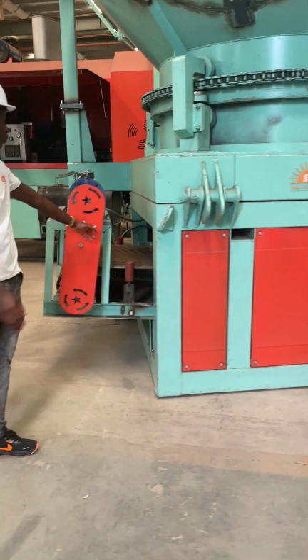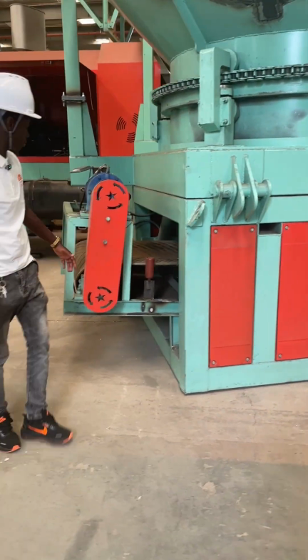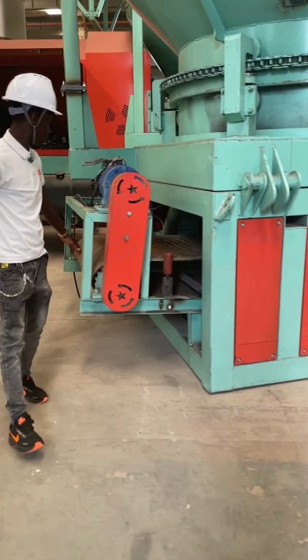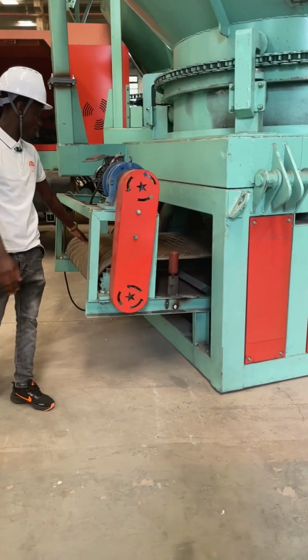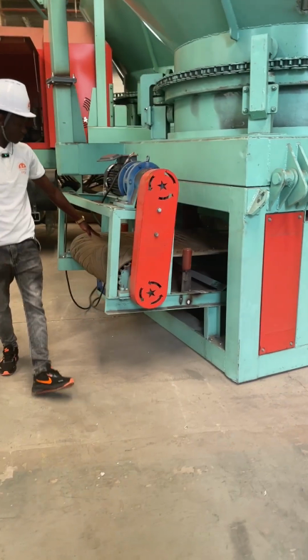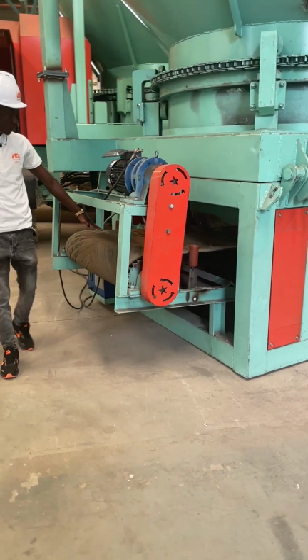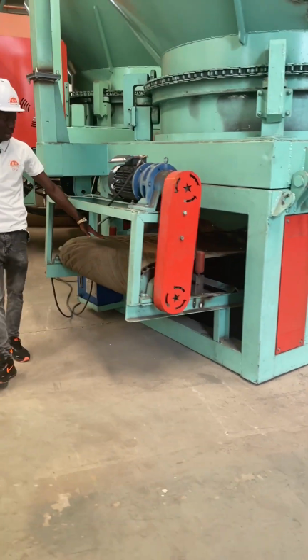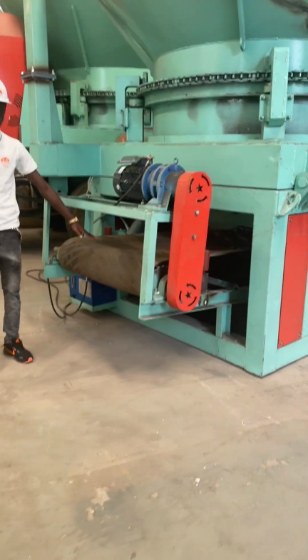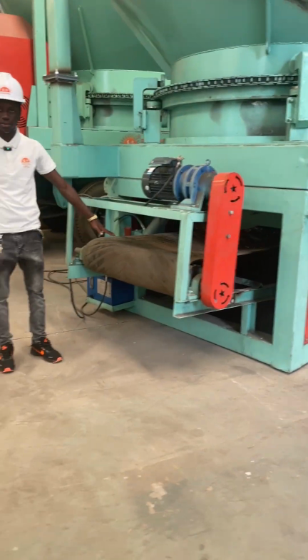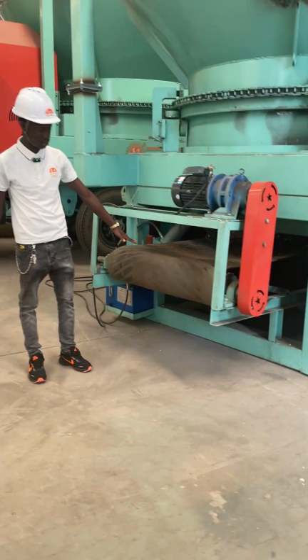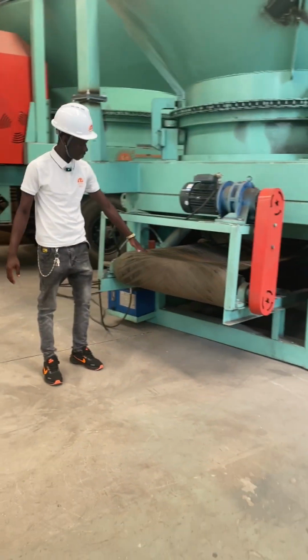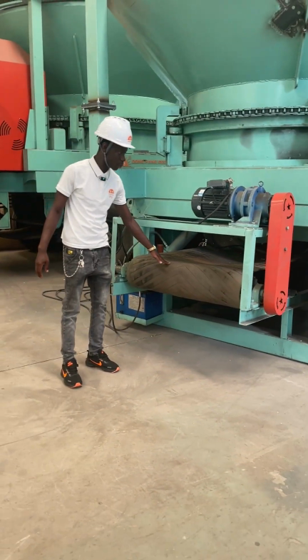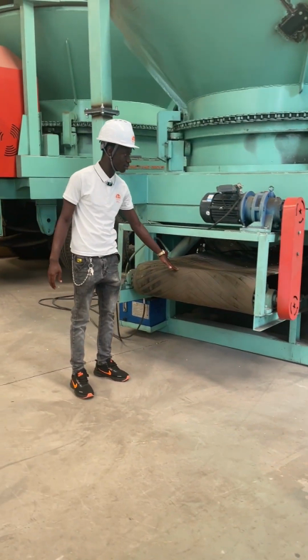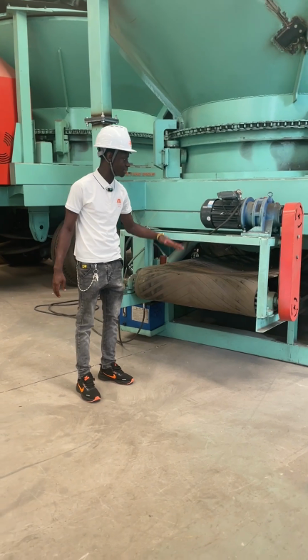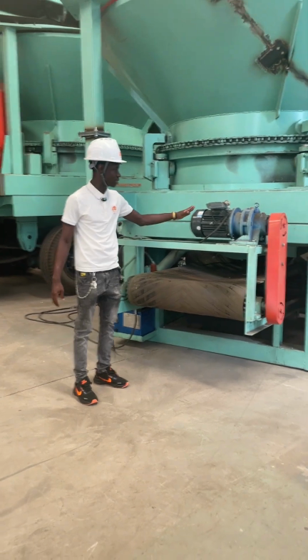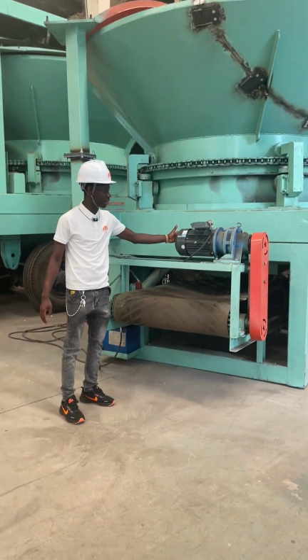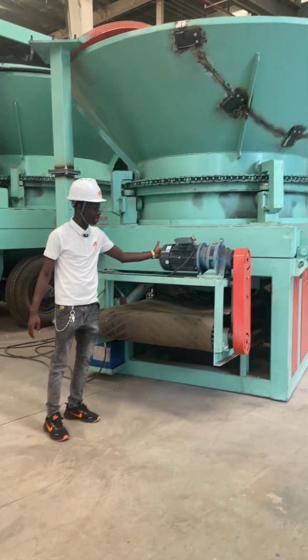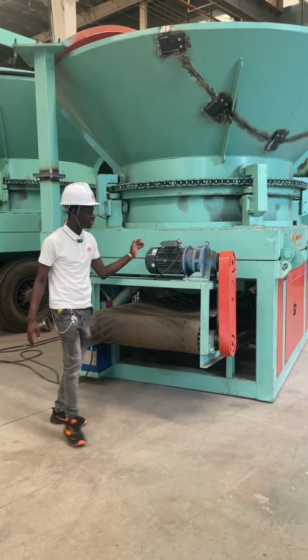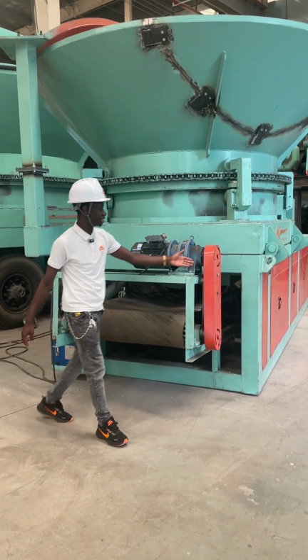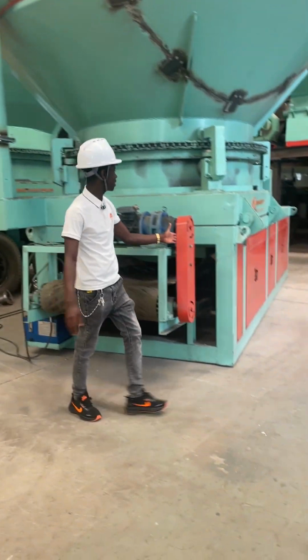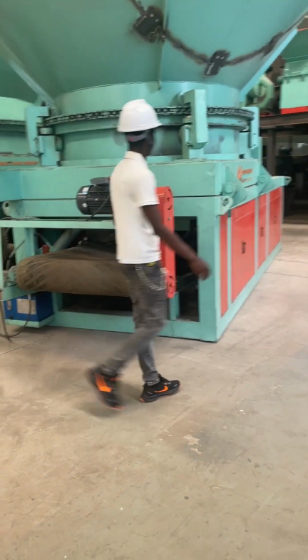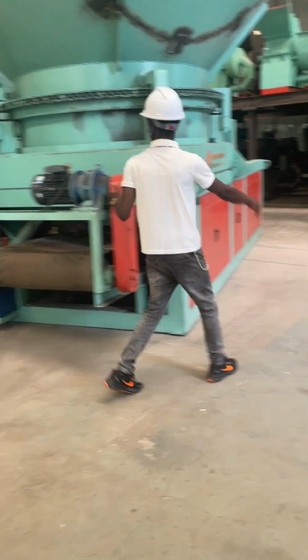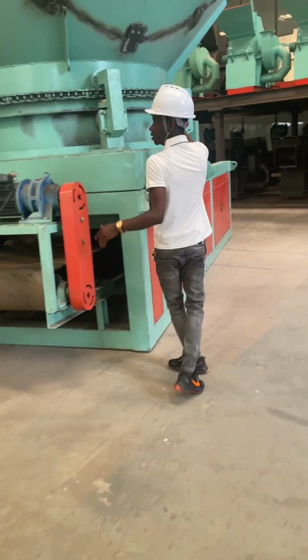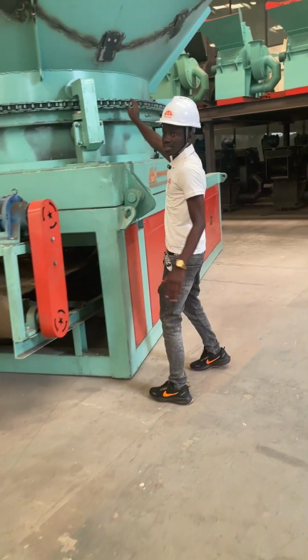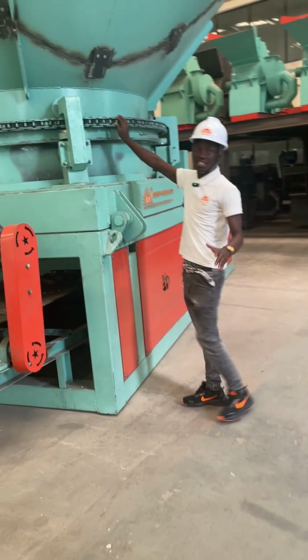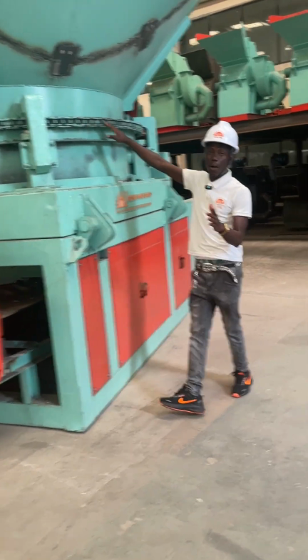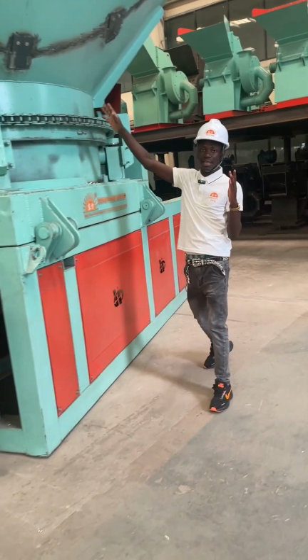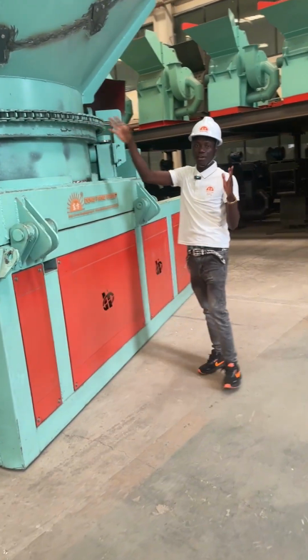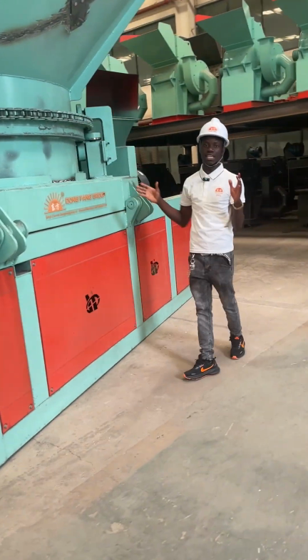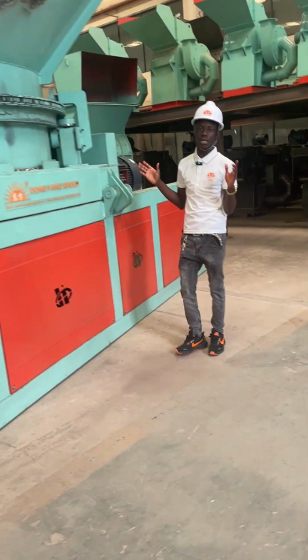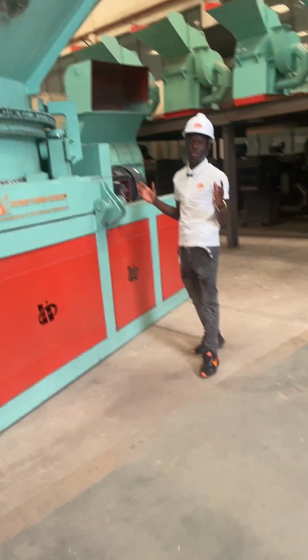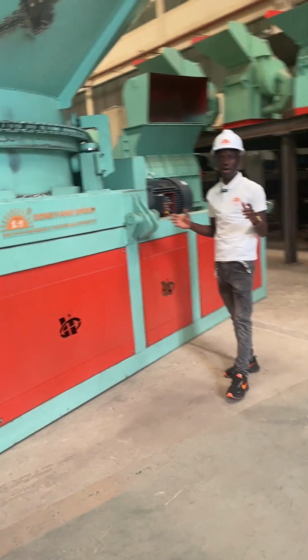When your root is being ground, this is the rotor — this is where the root will come out from. This is the rotor. And this is the chain, as you can see. This machine is very big.